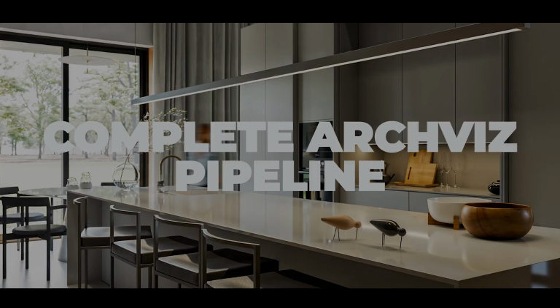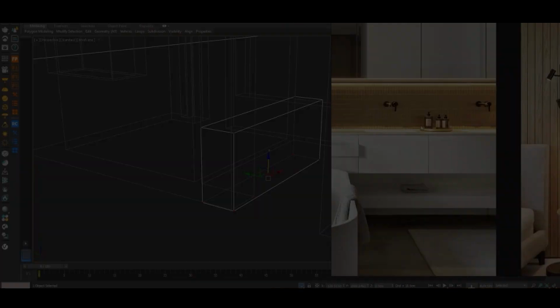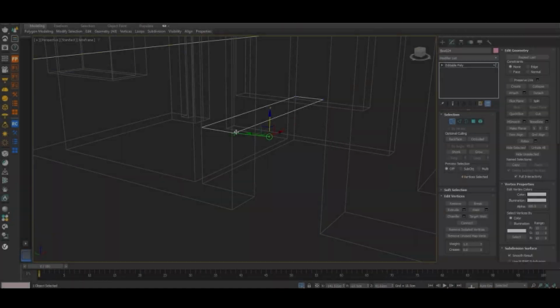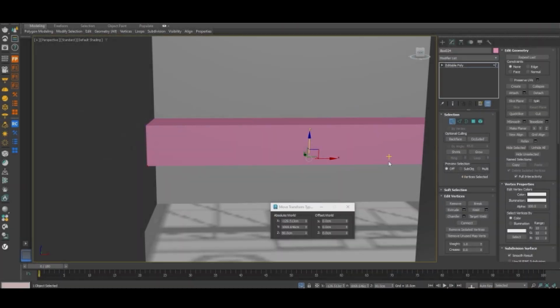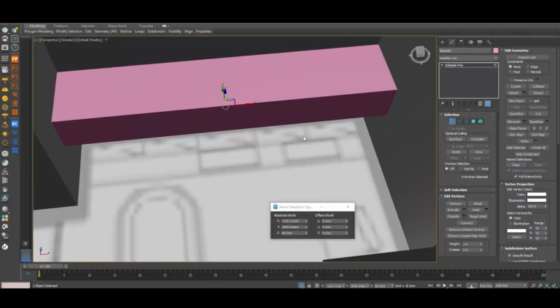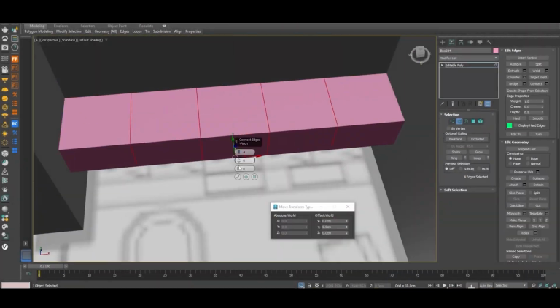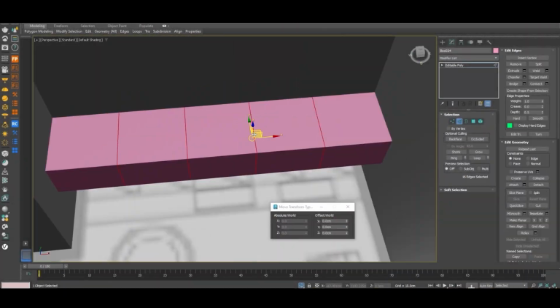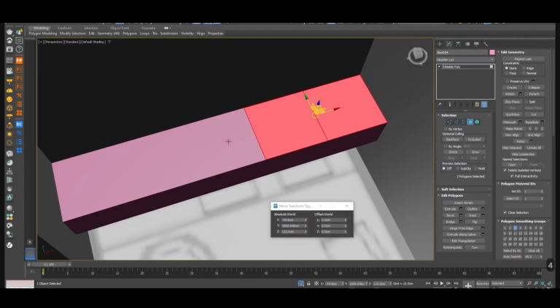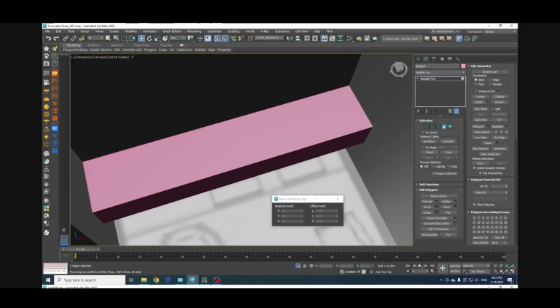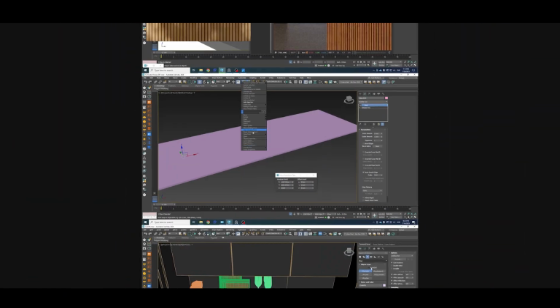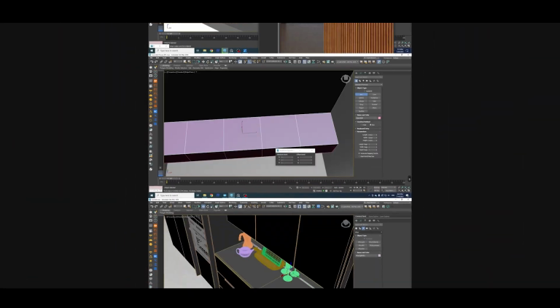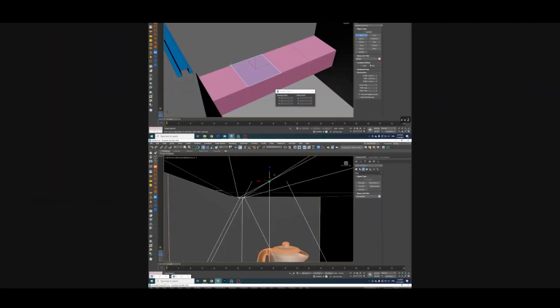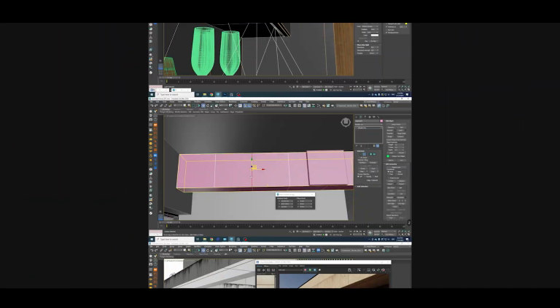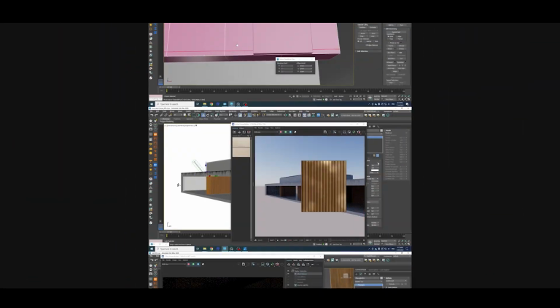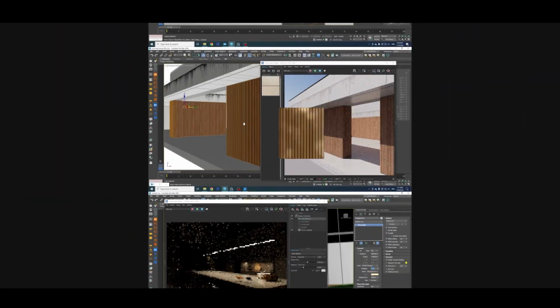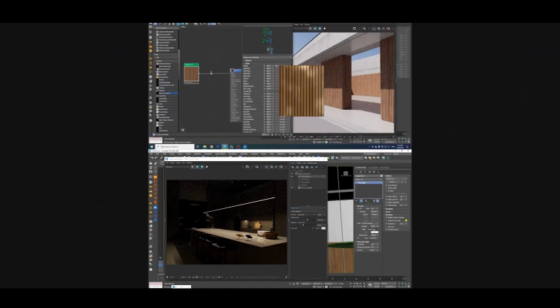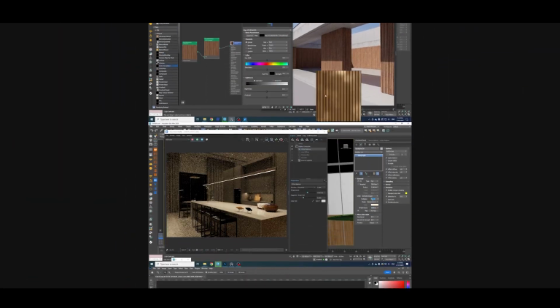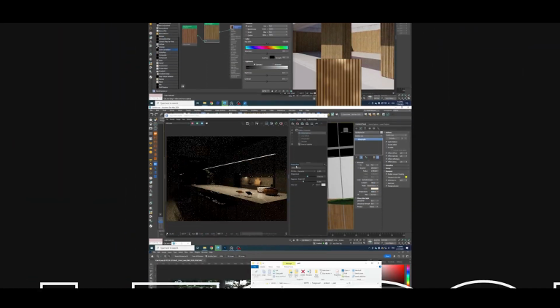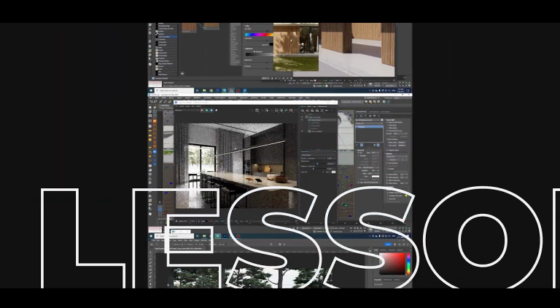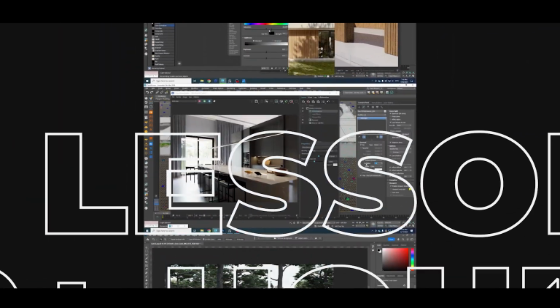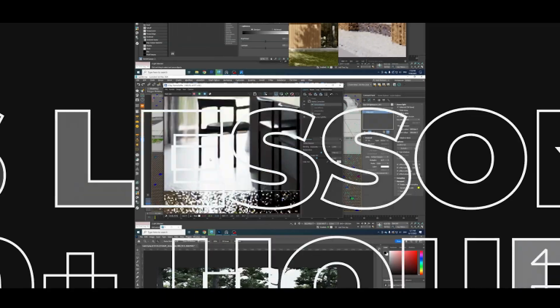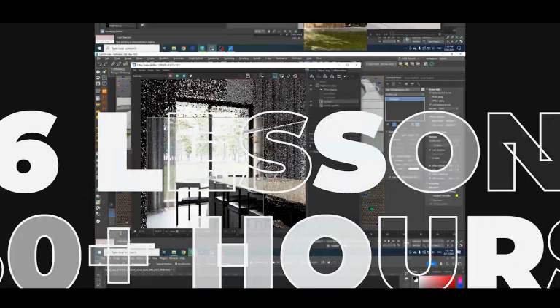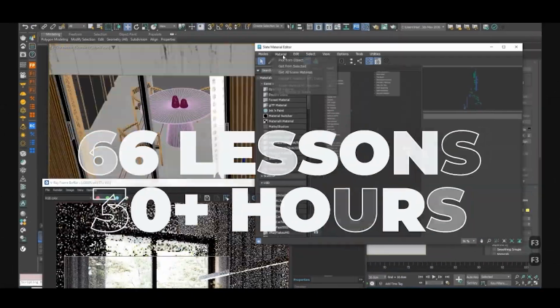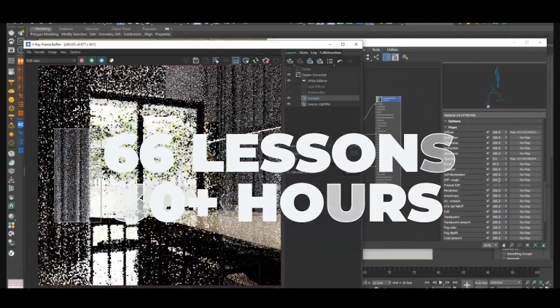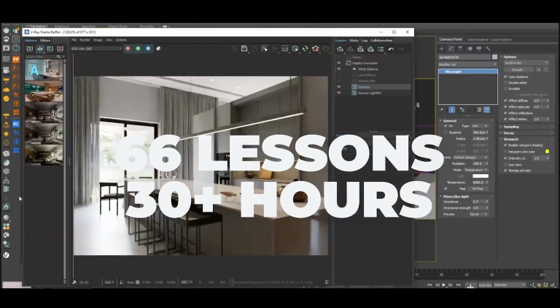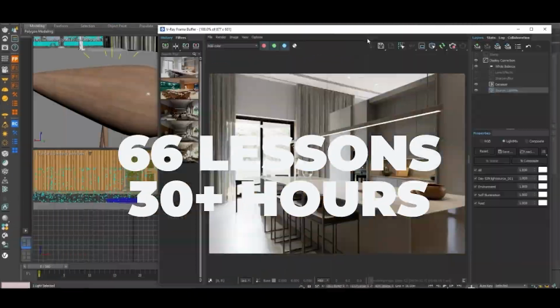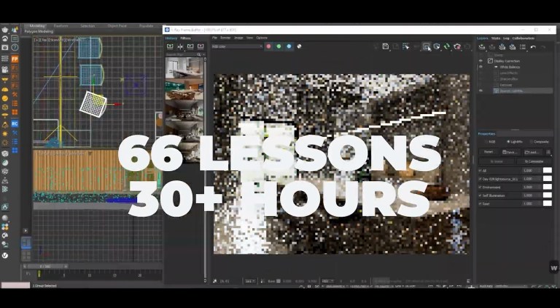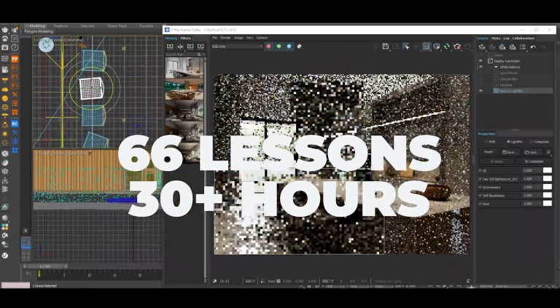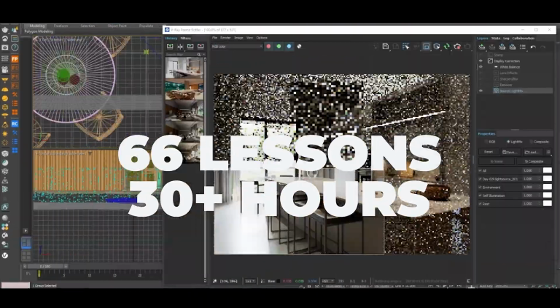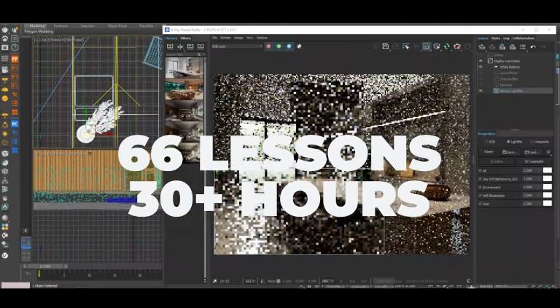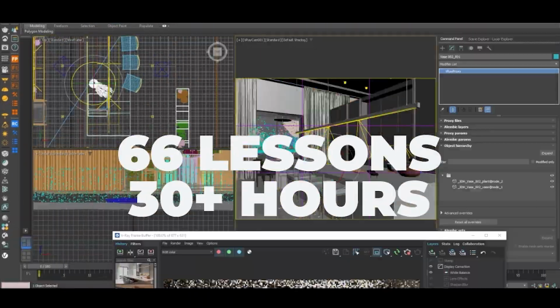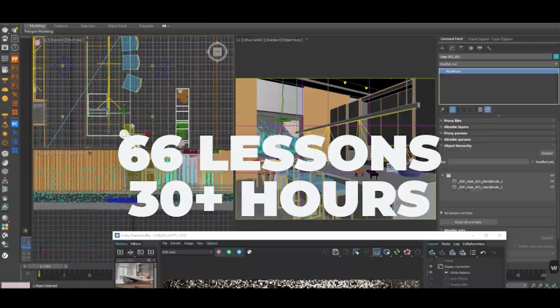Modeling, materials, lighting, cameras and post-production — all inside one structured 66-lesson project.